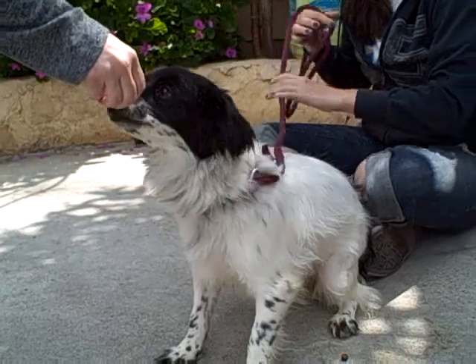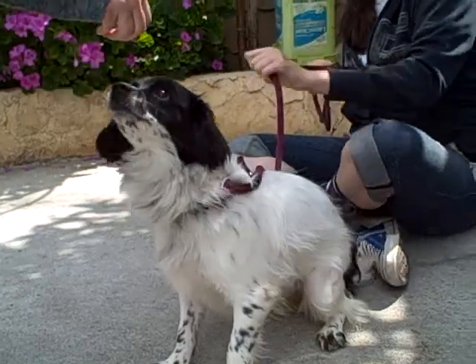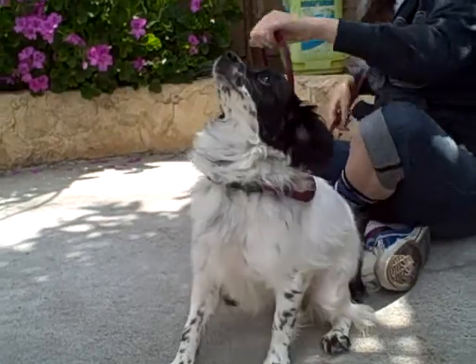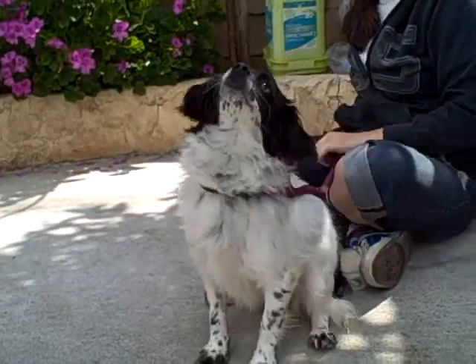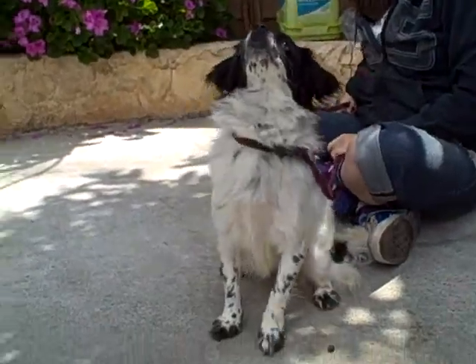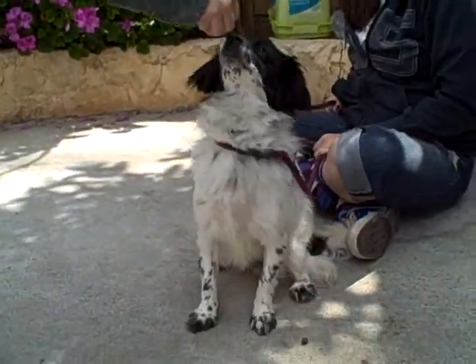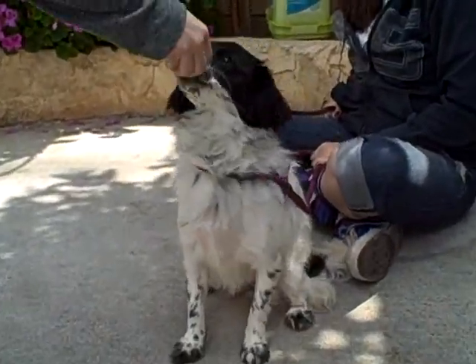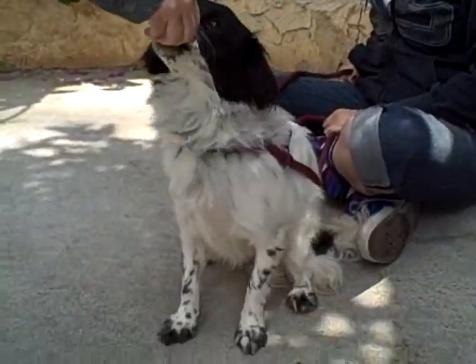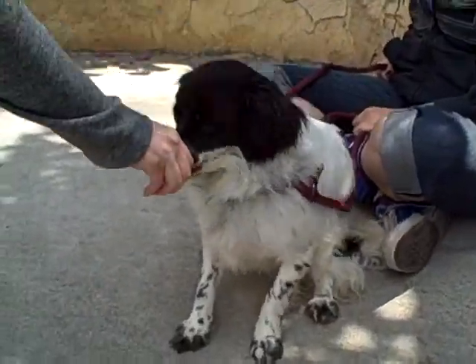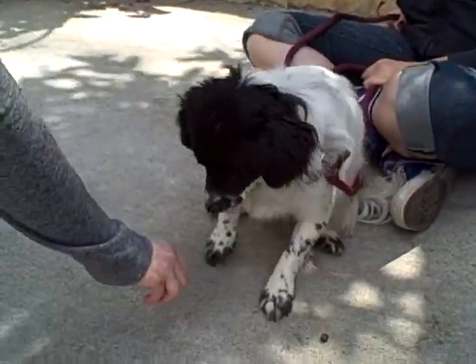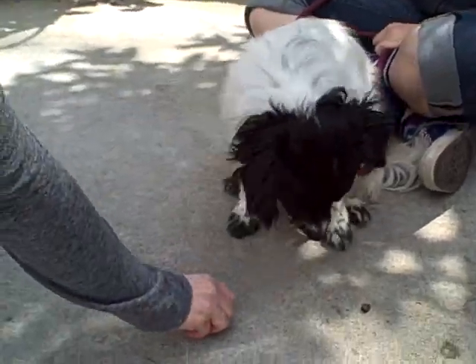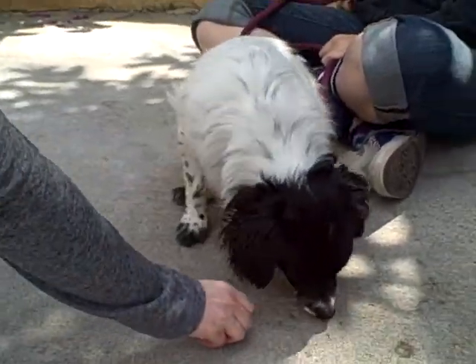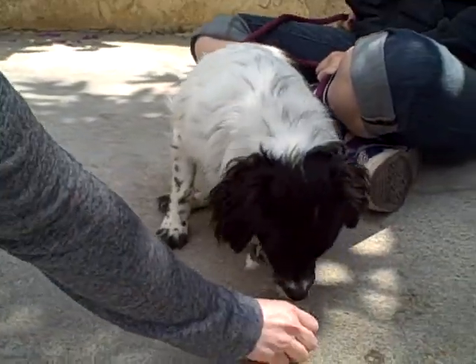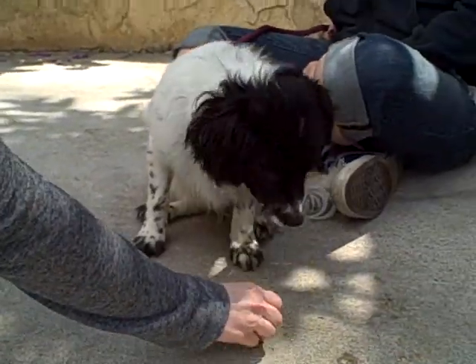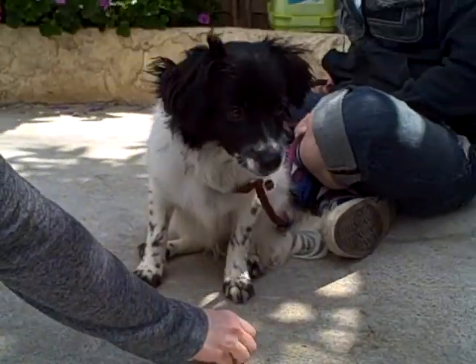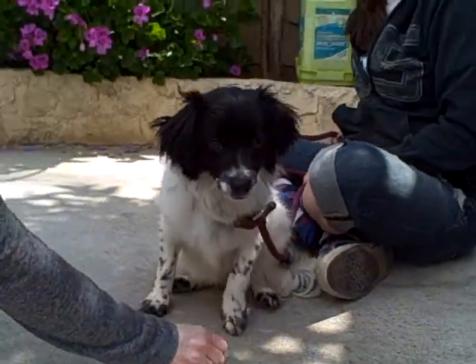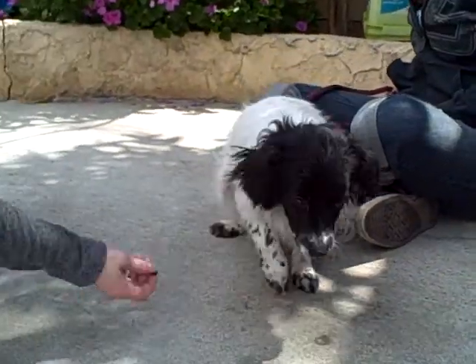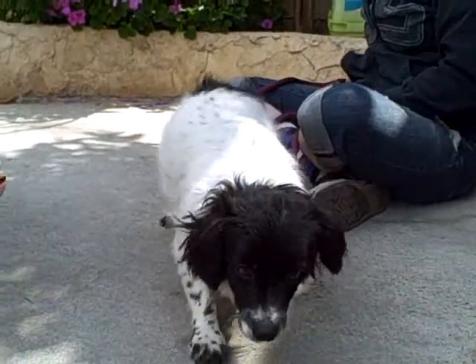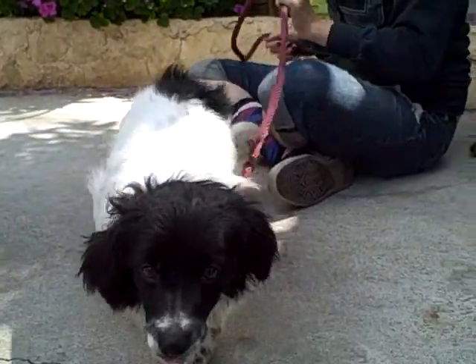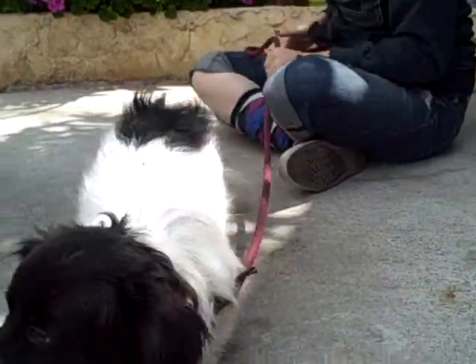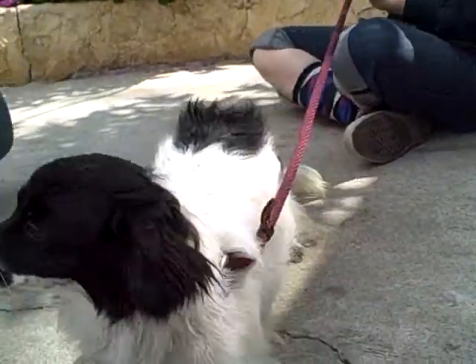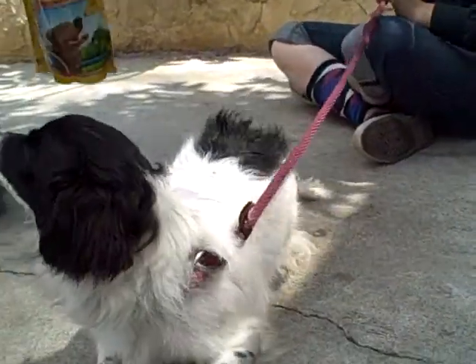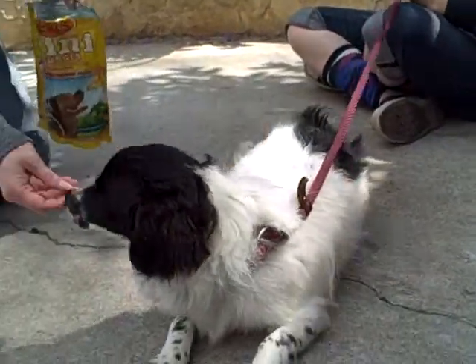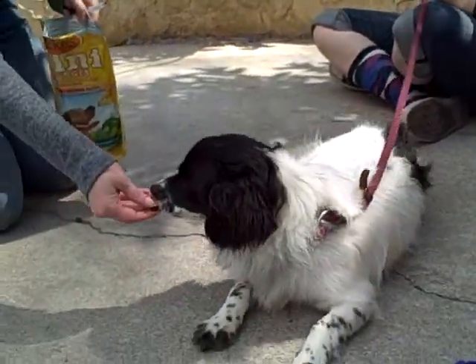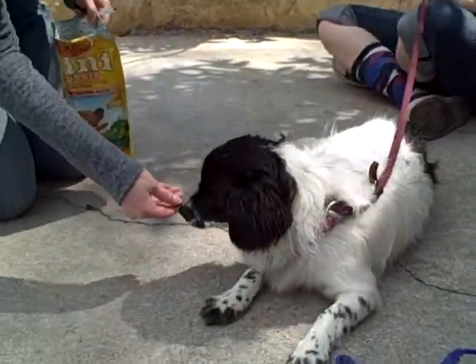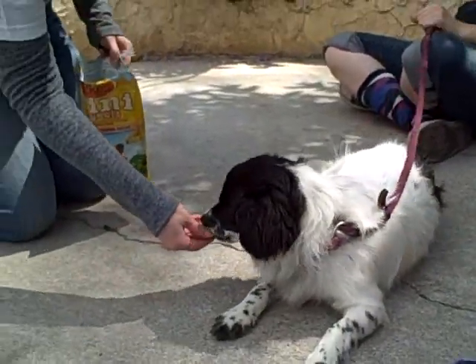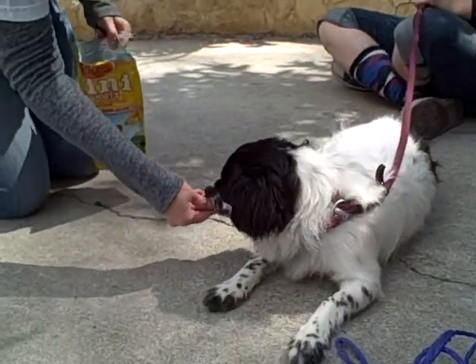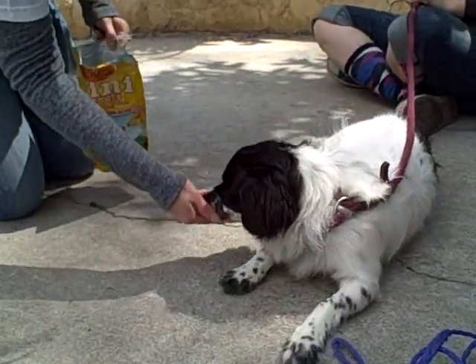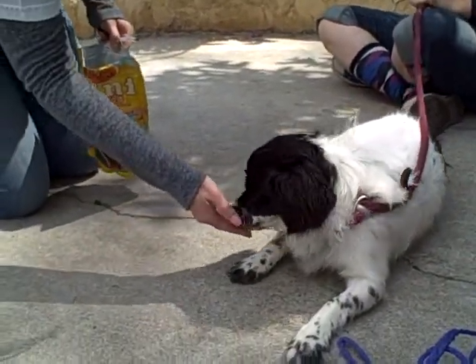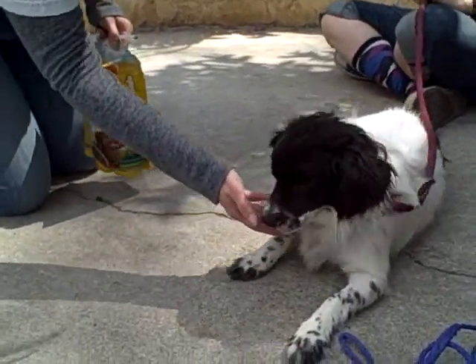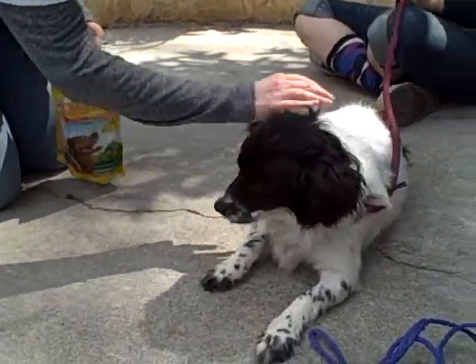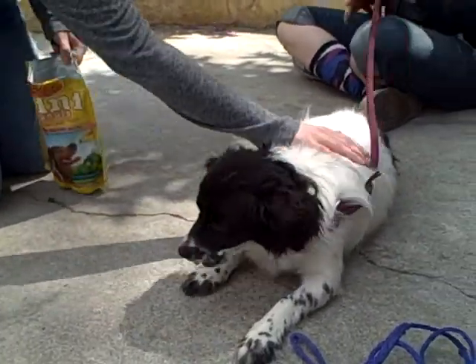Sit. Good girl. Can you go down? No. Oh, good girl. Good girl, Sadie.